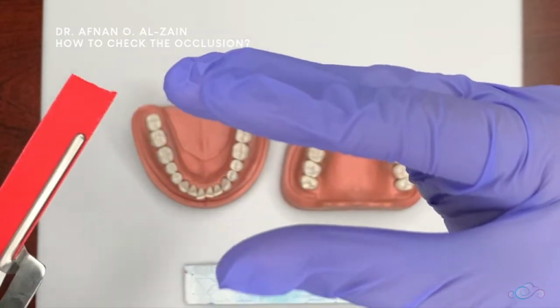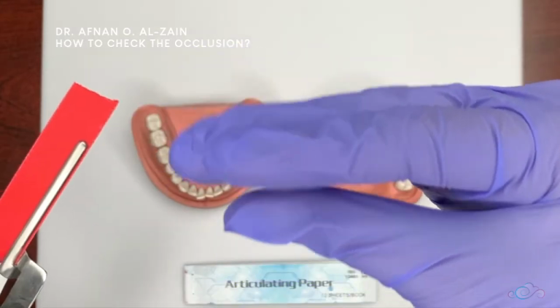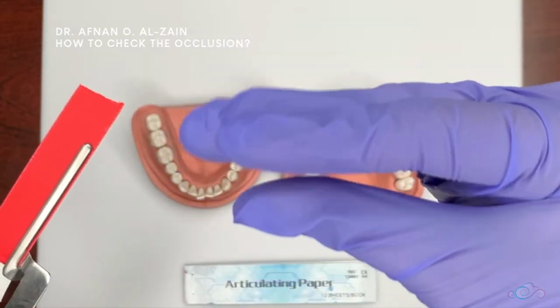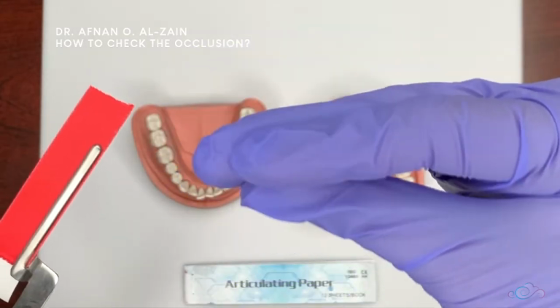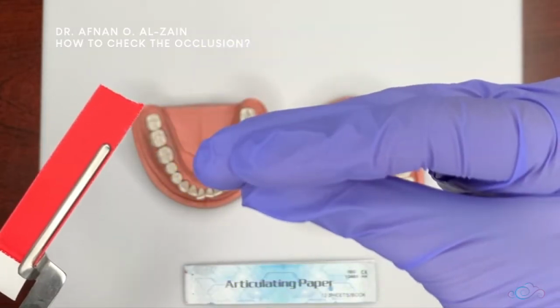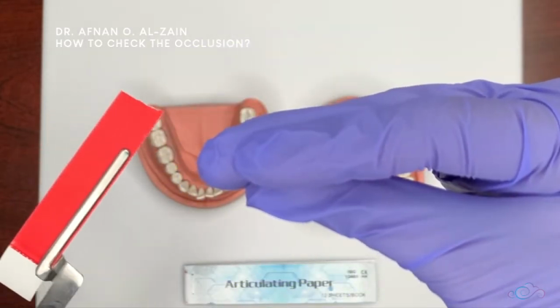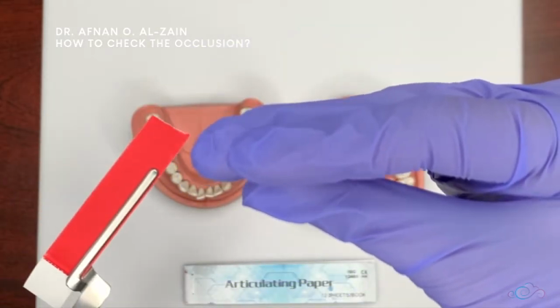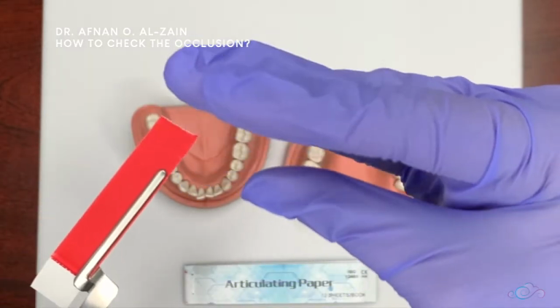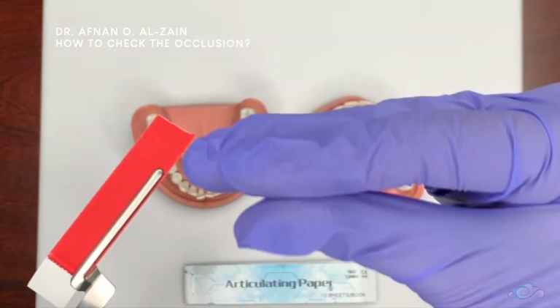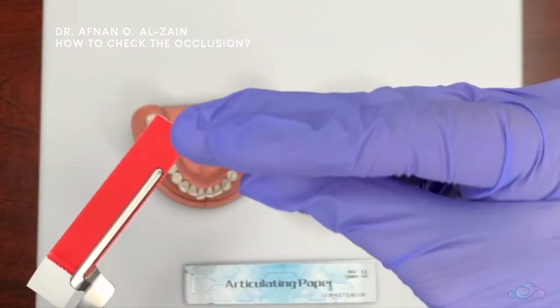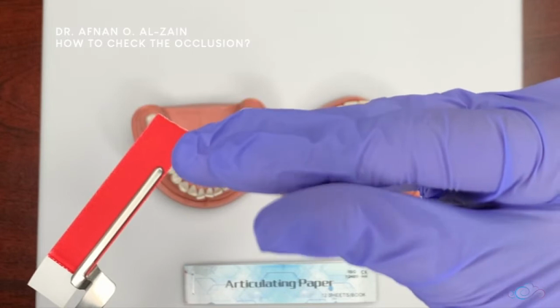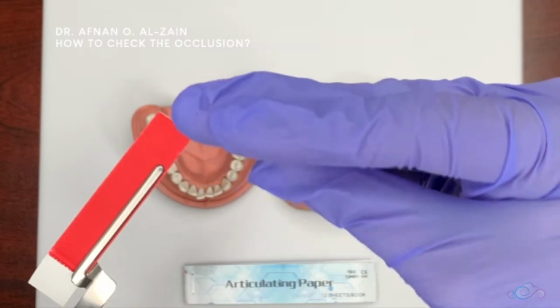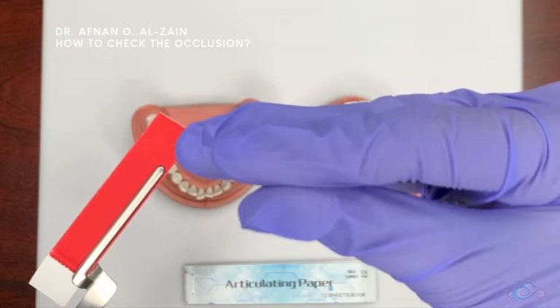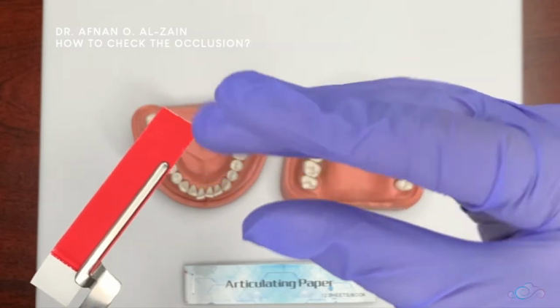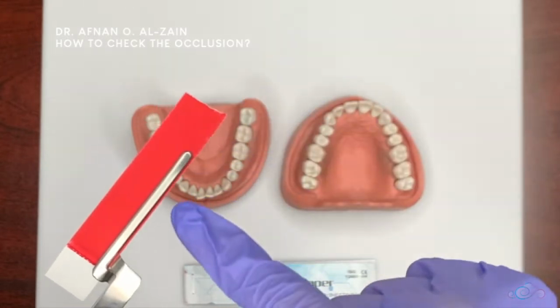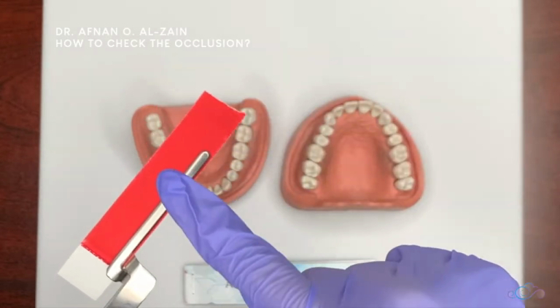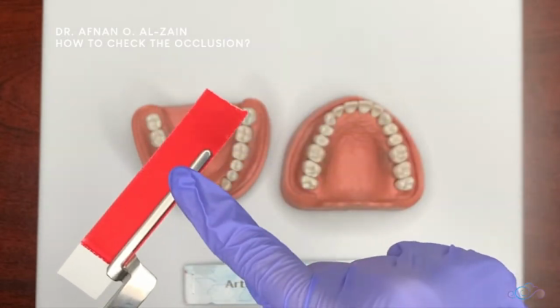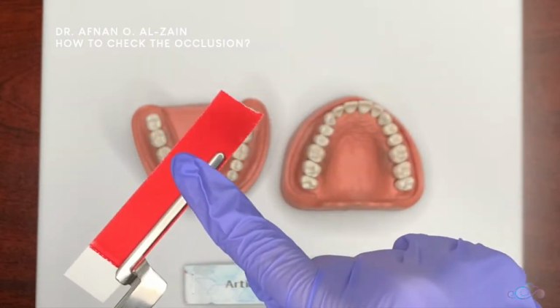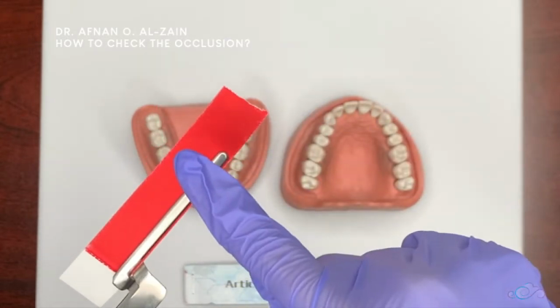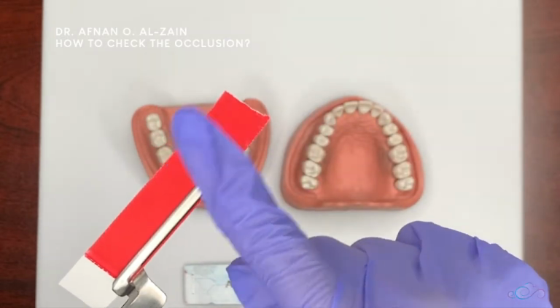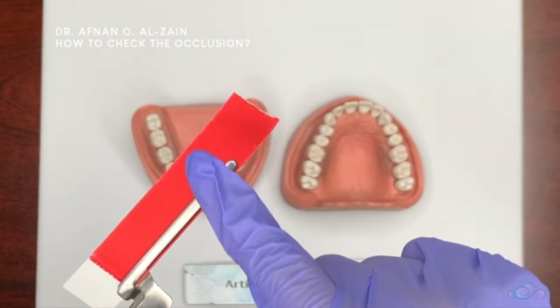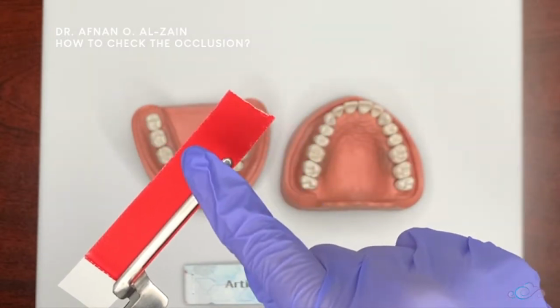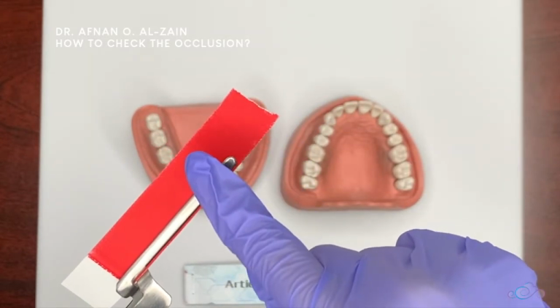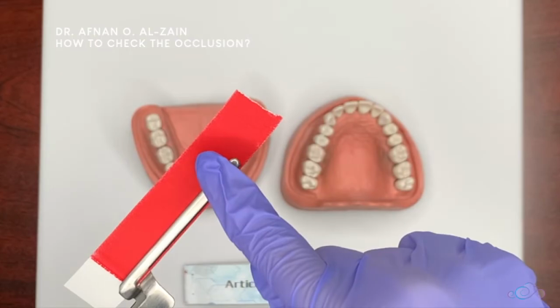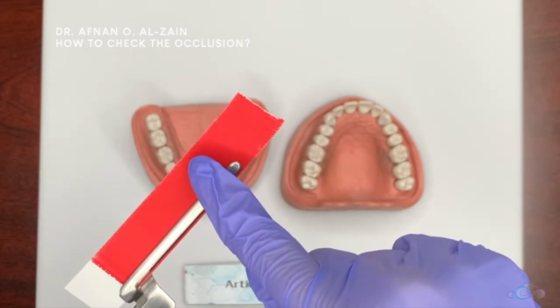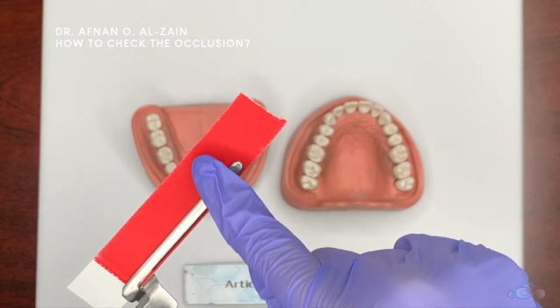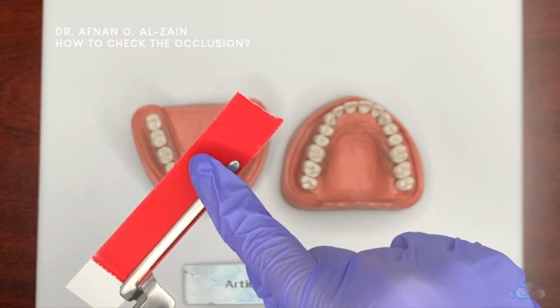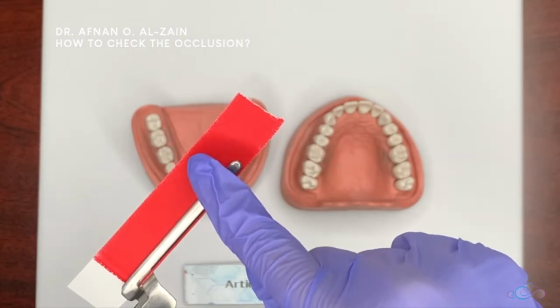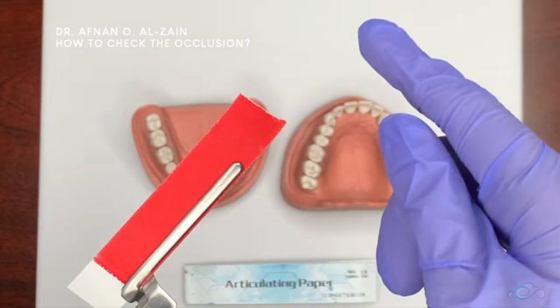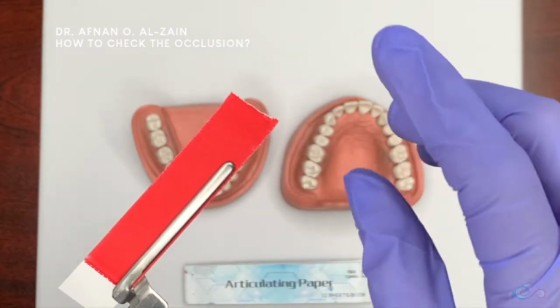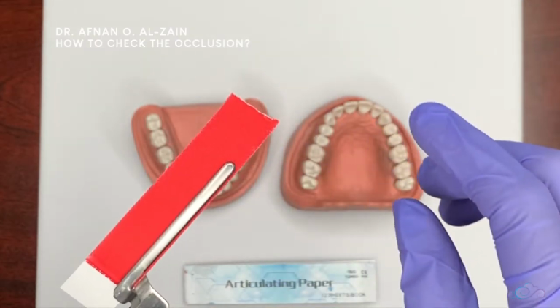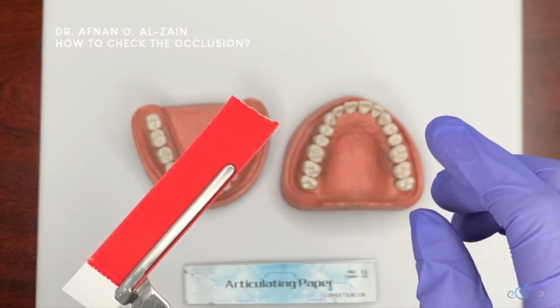The purpose of the articulating paper is to check the patient's bite after restoring it, in both centric and eccentric movements — when they bite and when they grind or chew. That is why we have two colors: one for centric and the other for eccentric, and it doesn't matter which color you use for which.